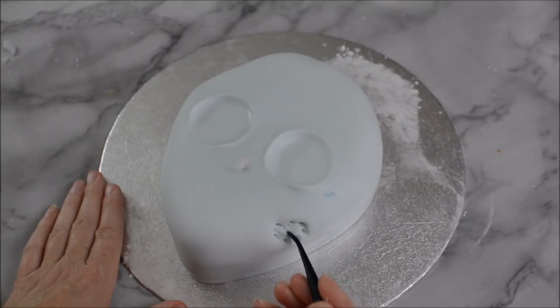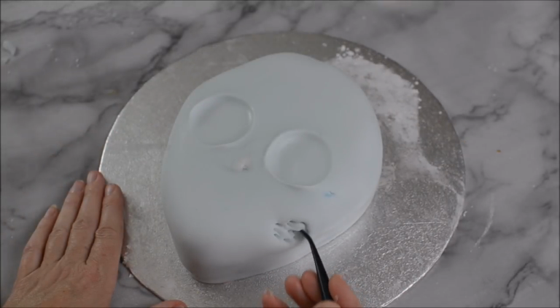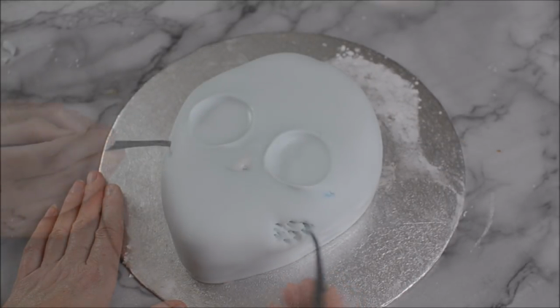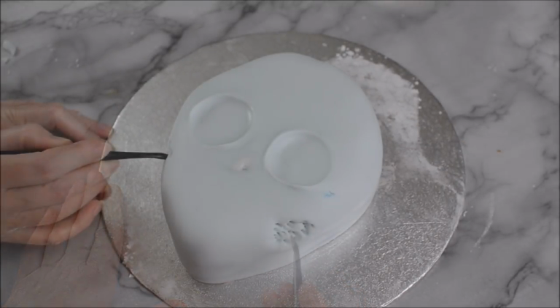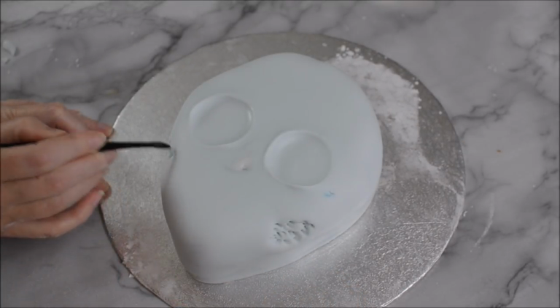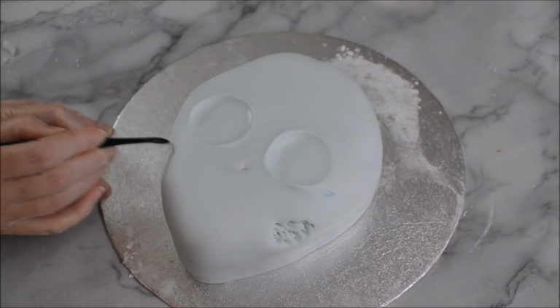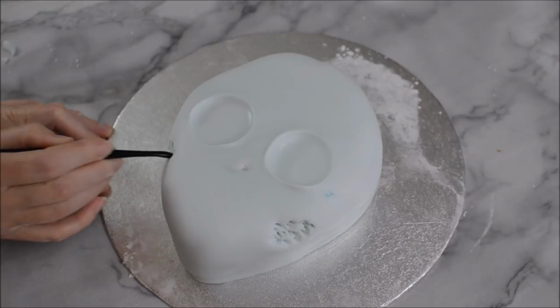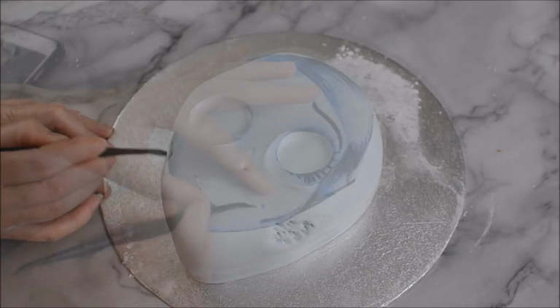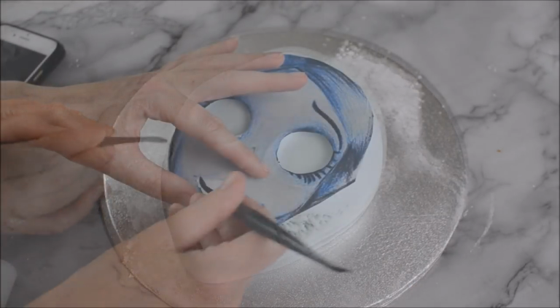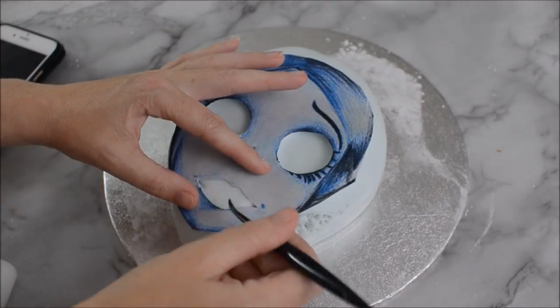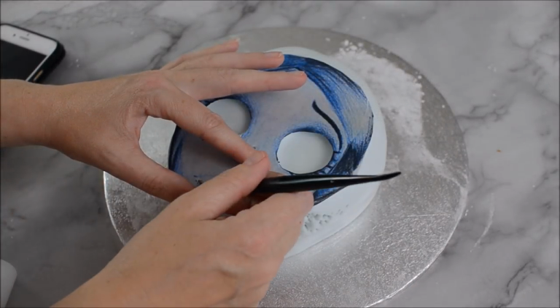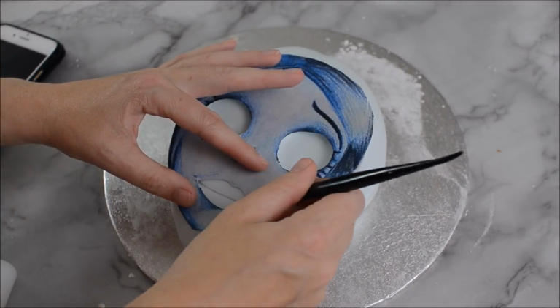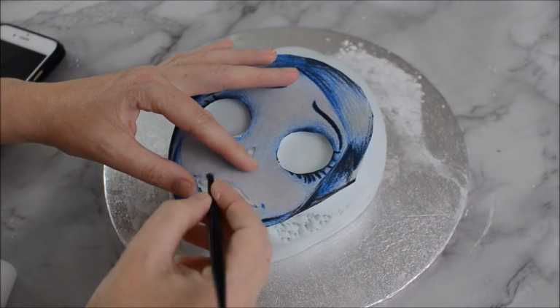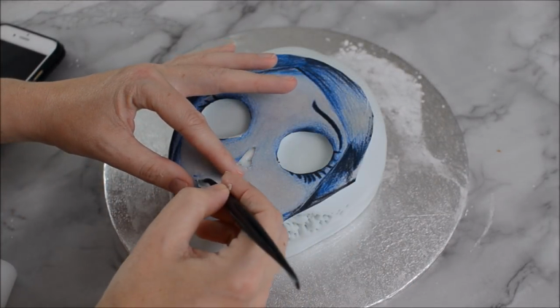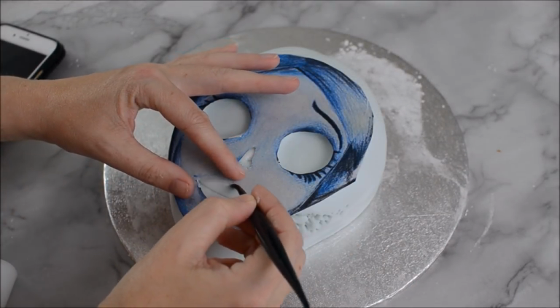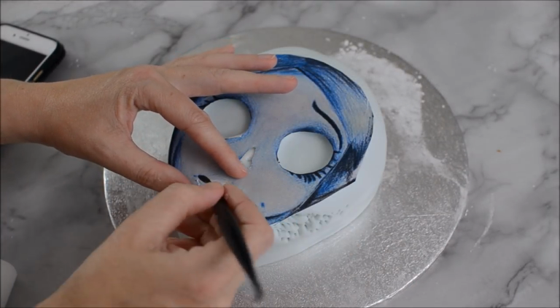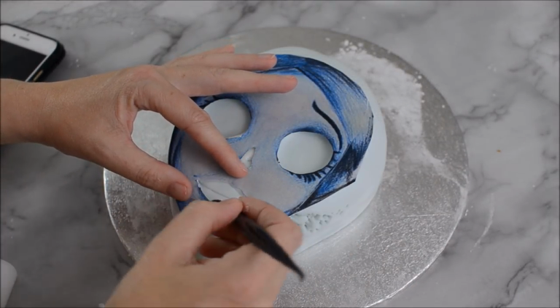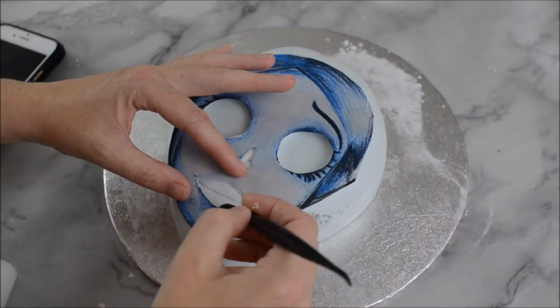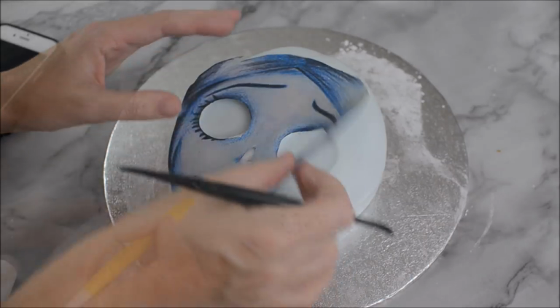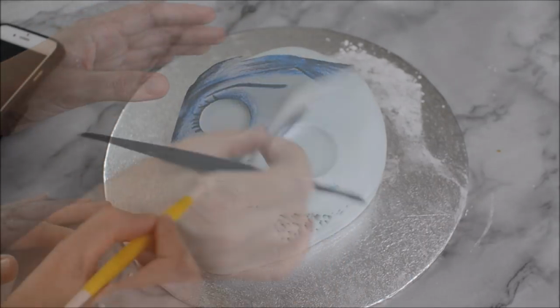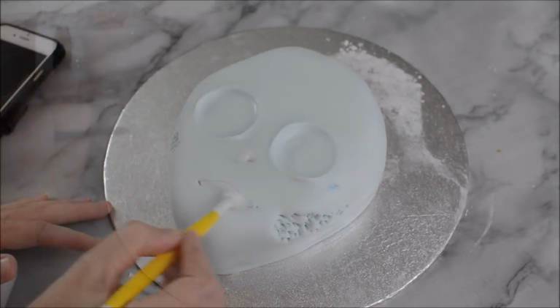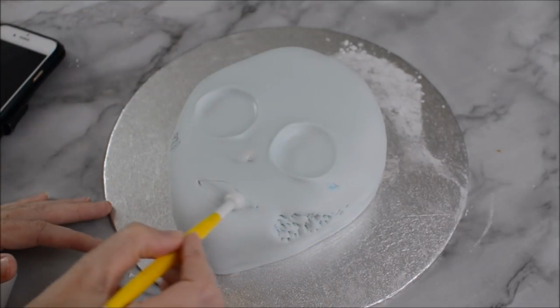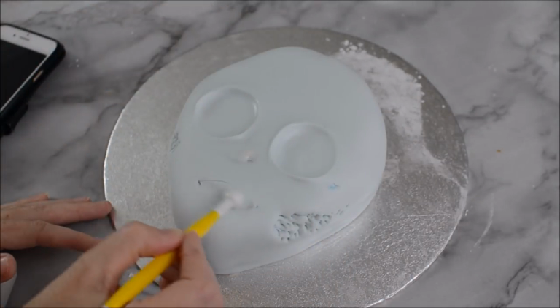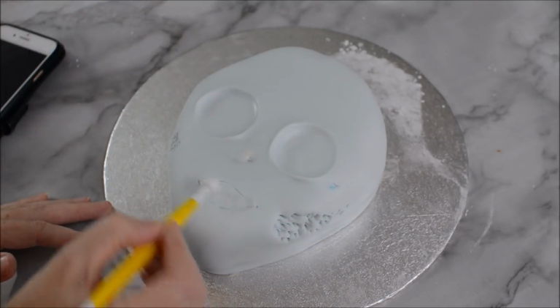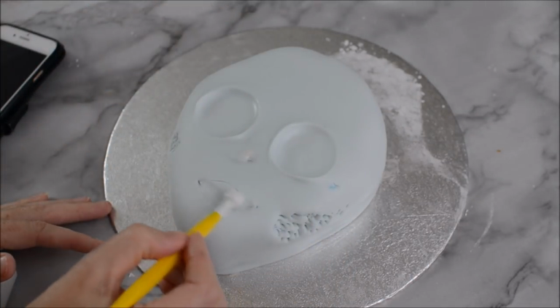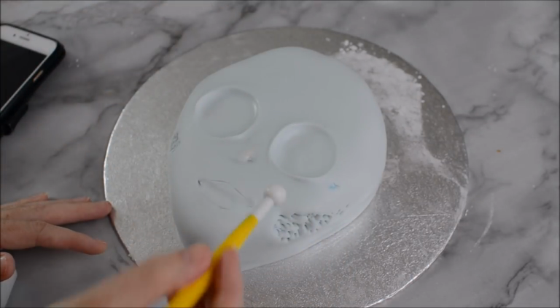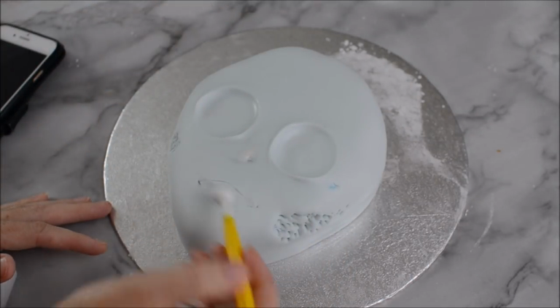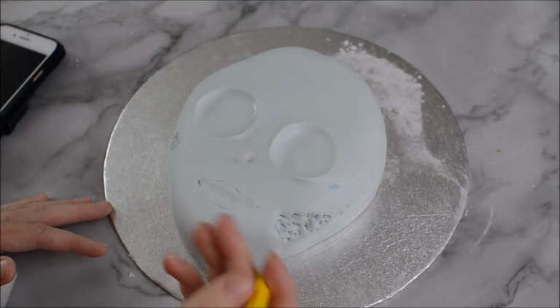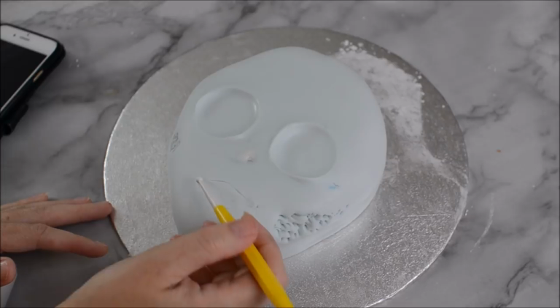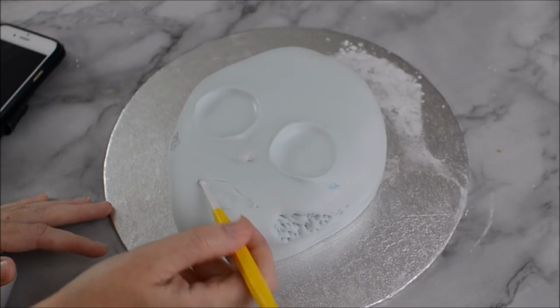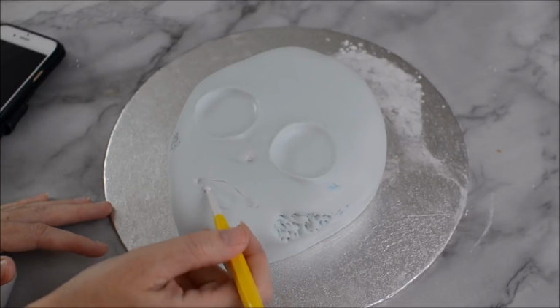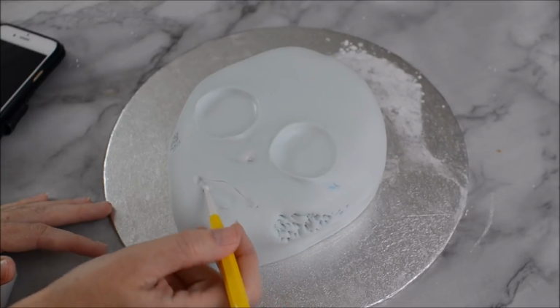Use a cake decorating tool to create some indentations on both sides of the Corpse Bride face. Use your template again to mark out a mouth, then go in with a ball tool just to define the outer corners of her mouth.